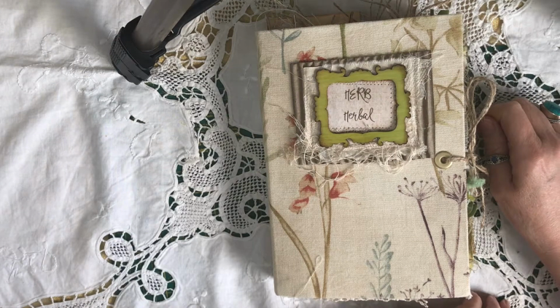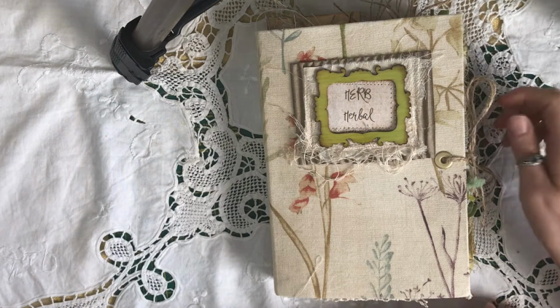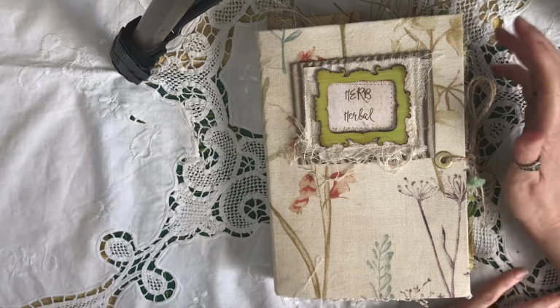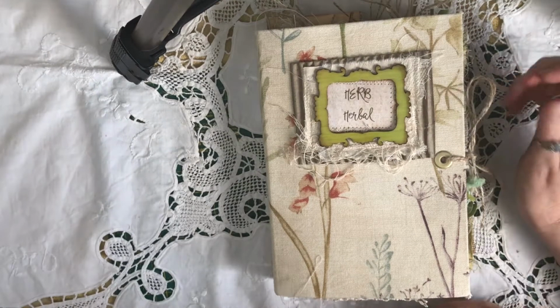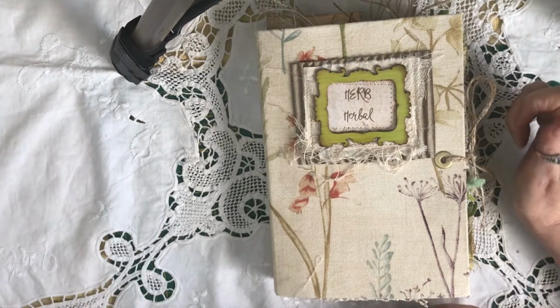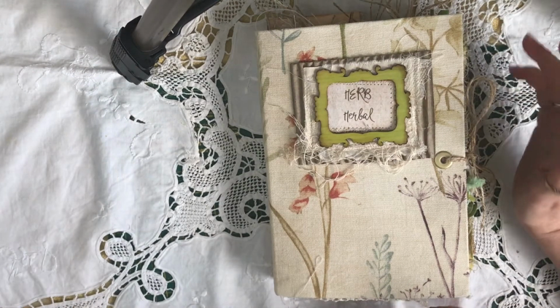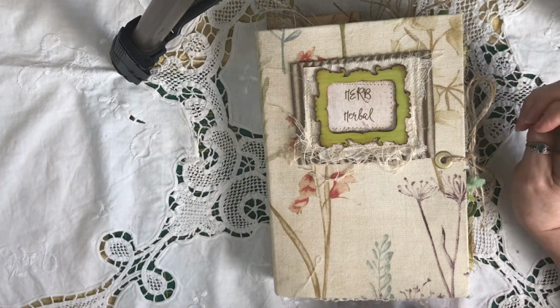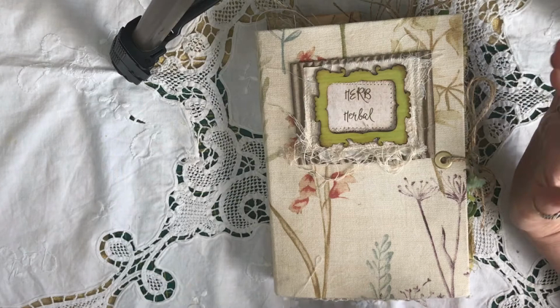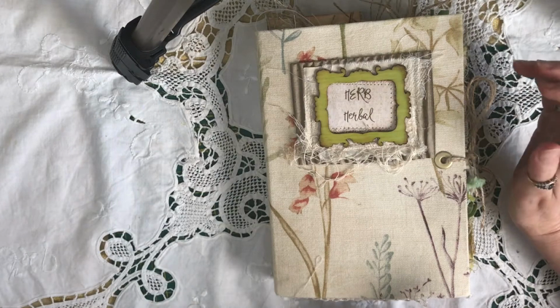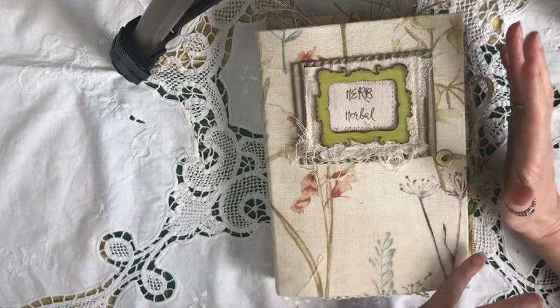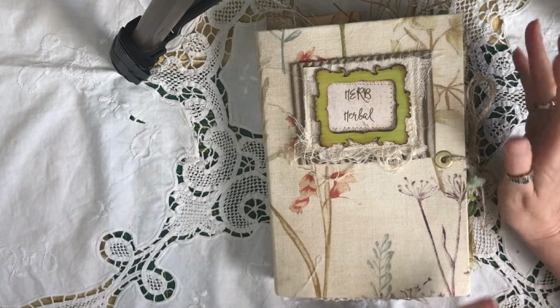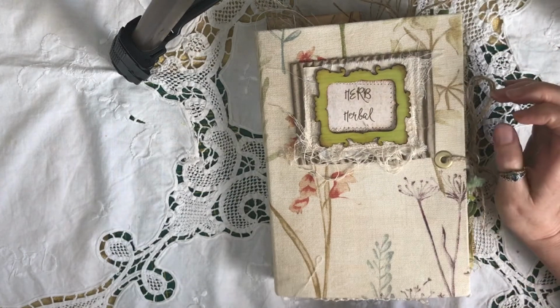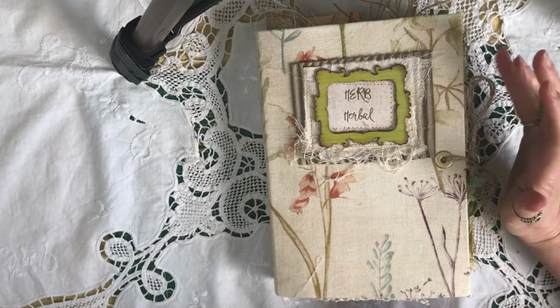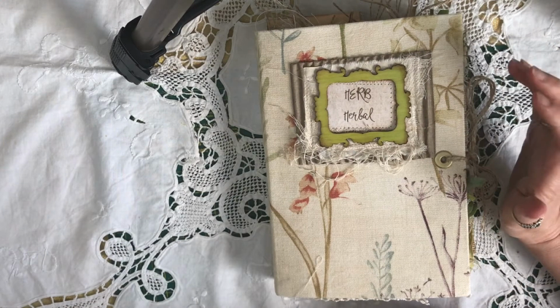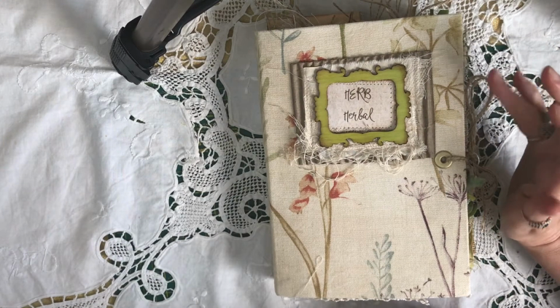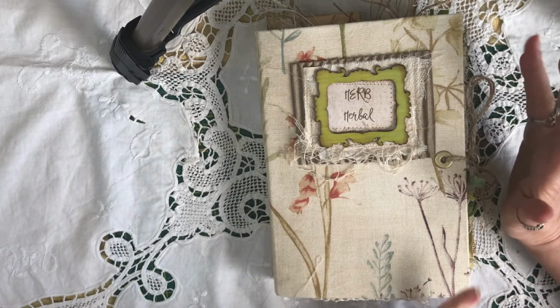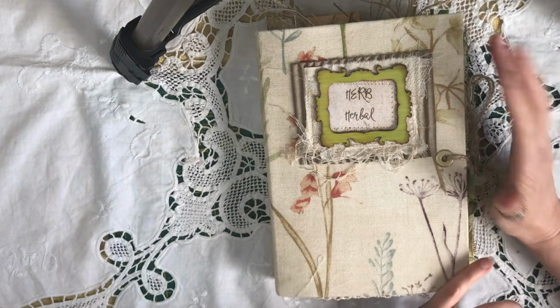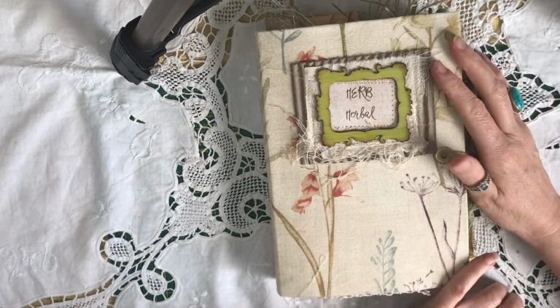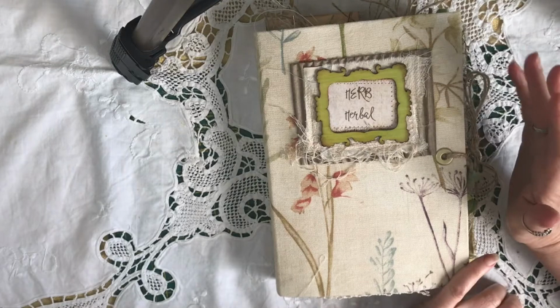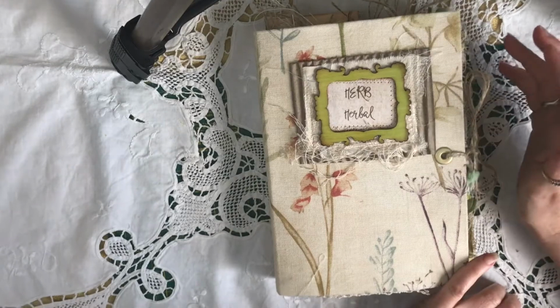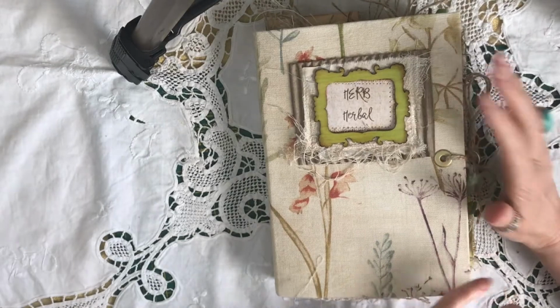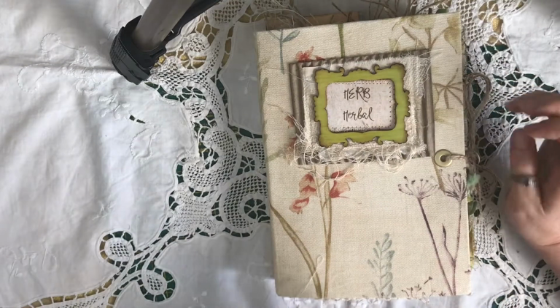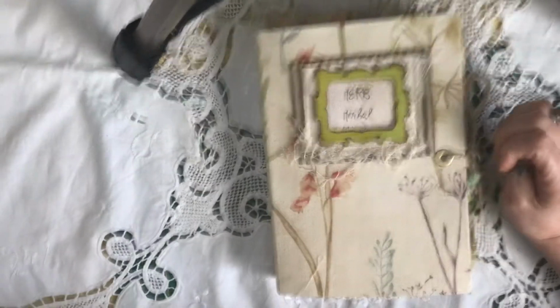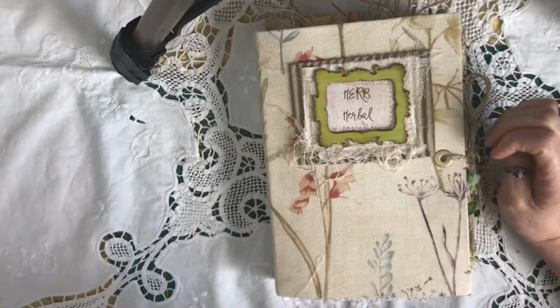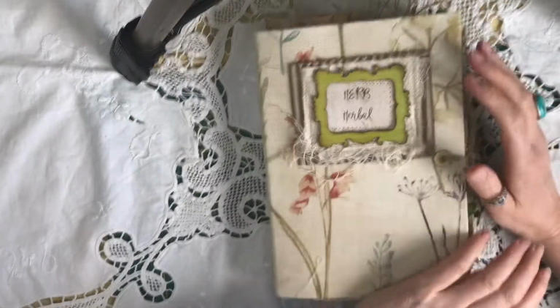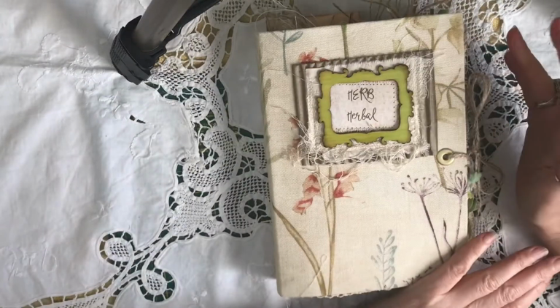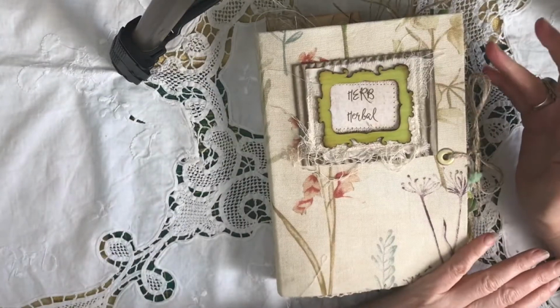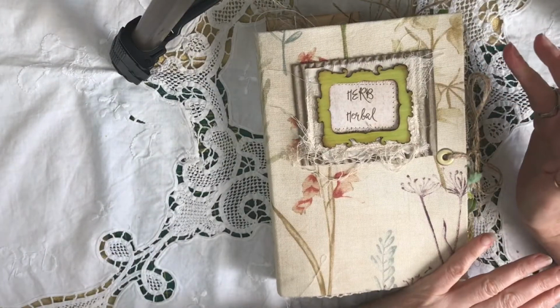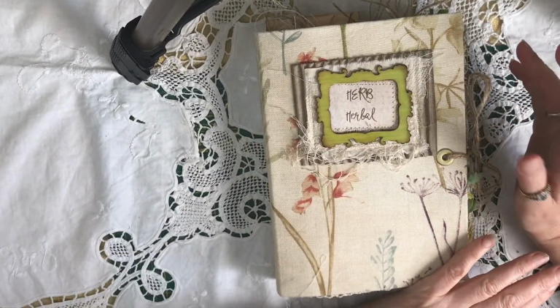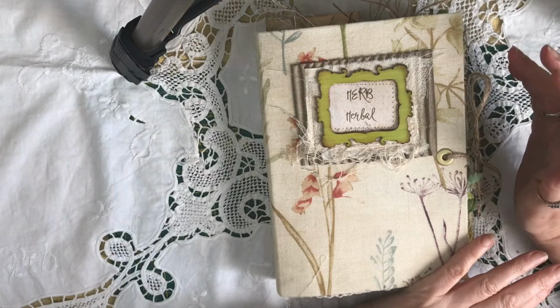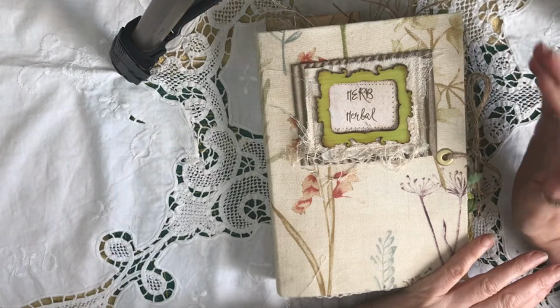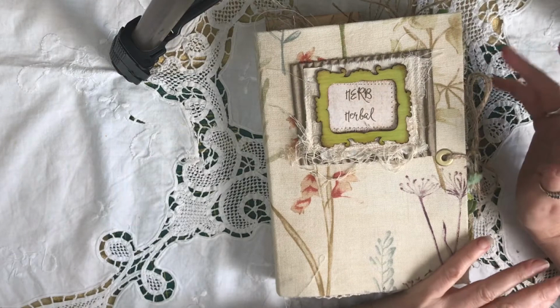Good morning all. Hope you're all keeping well and safe. I just want to quickly share my newest journal that I've made. It's a design team project for Artie Mays using her kit, Nature's Remedies.